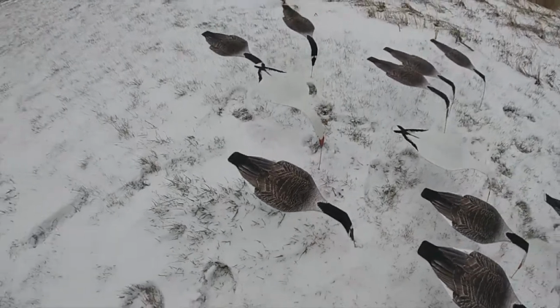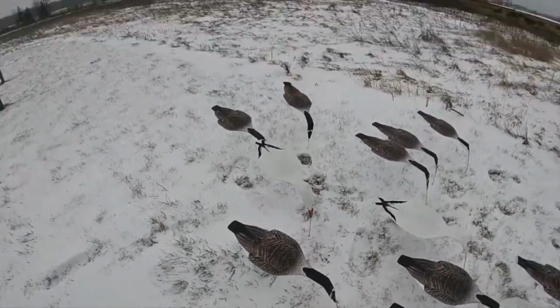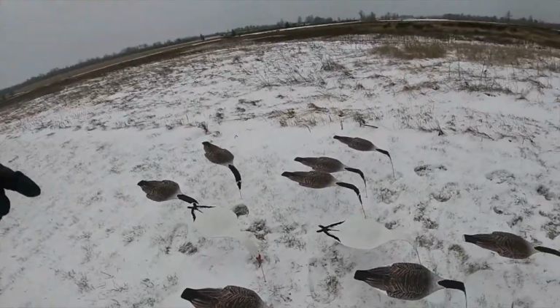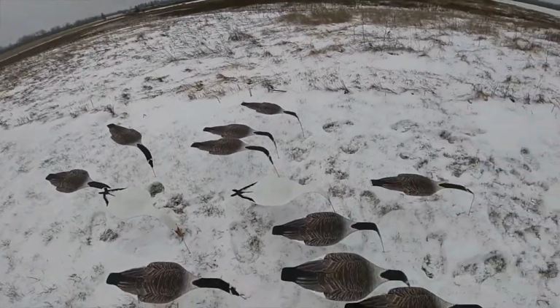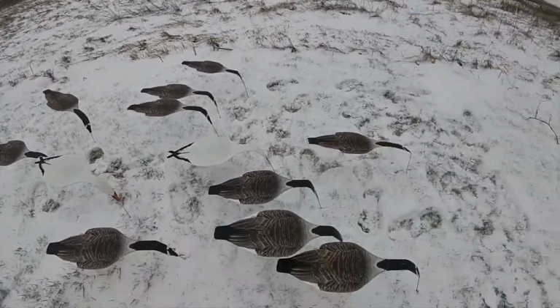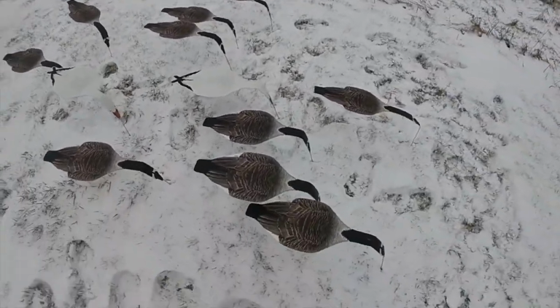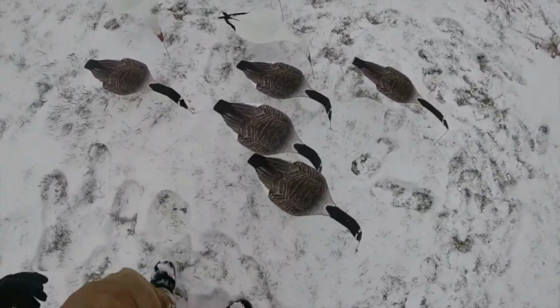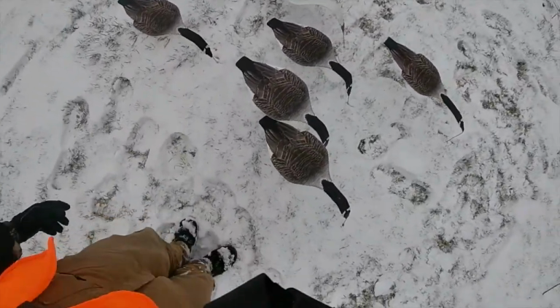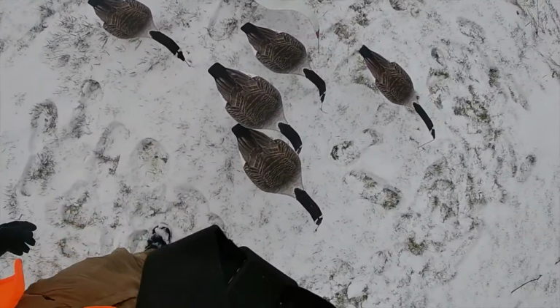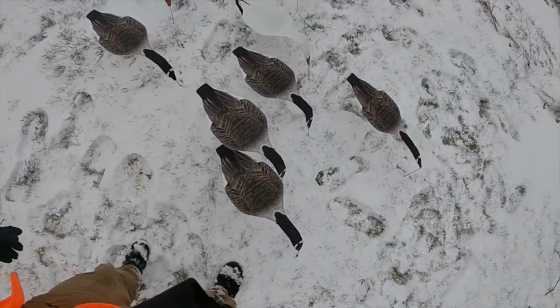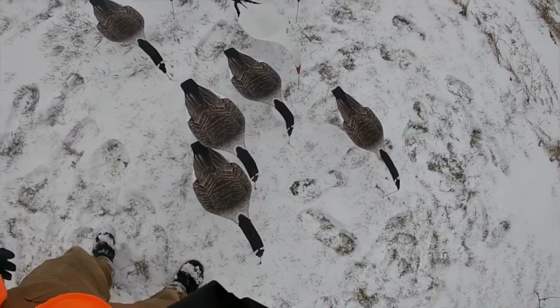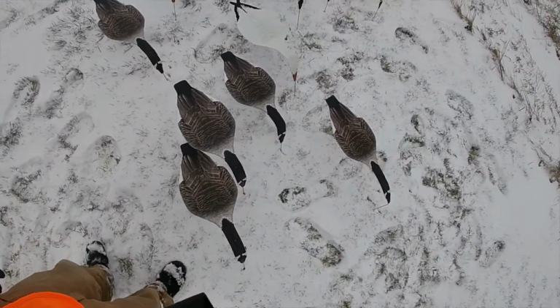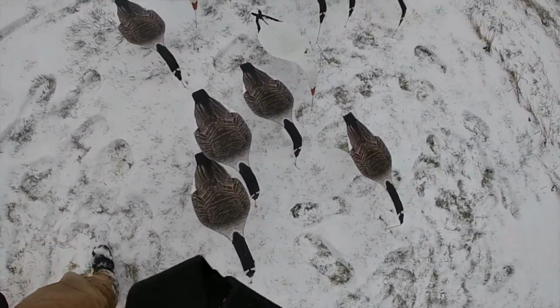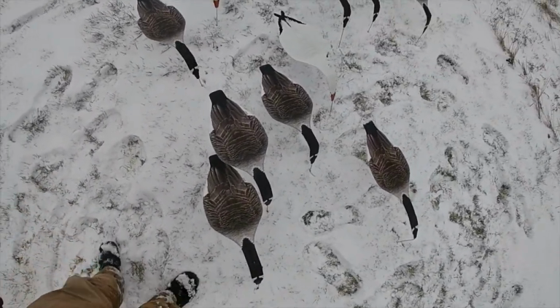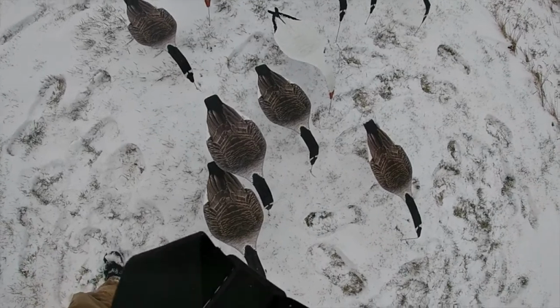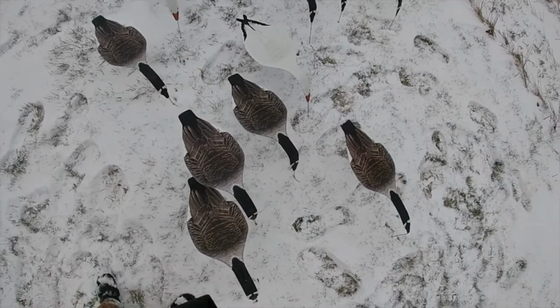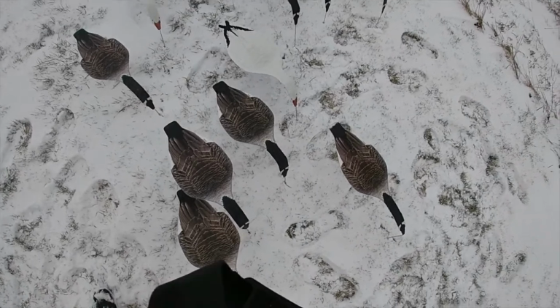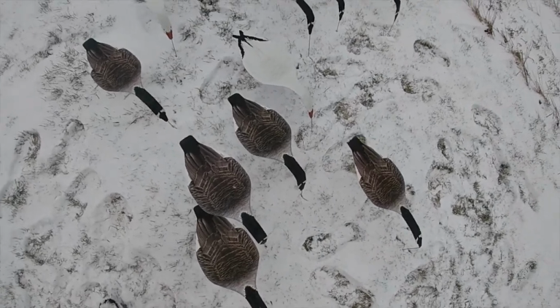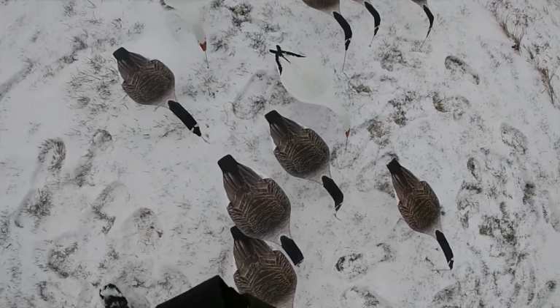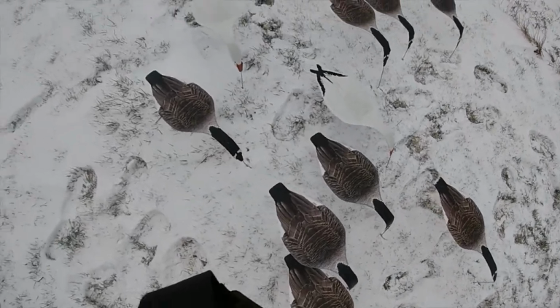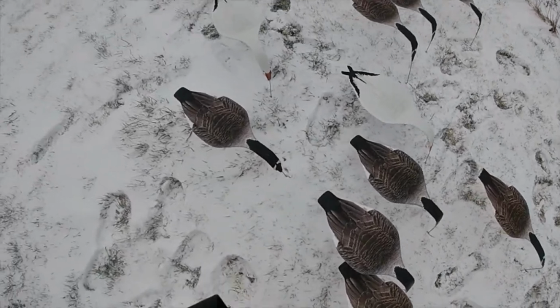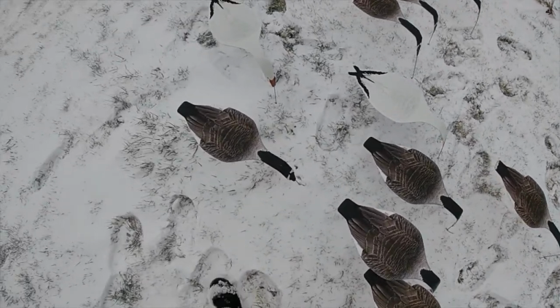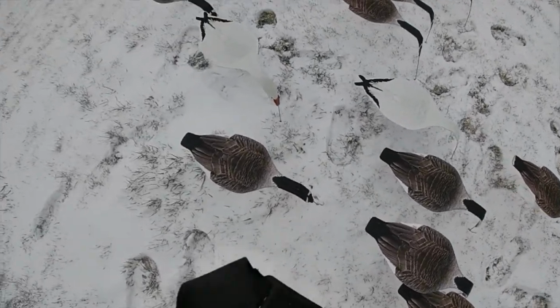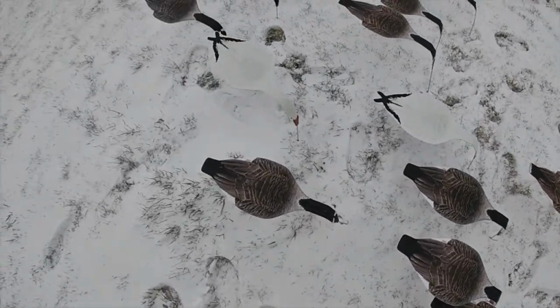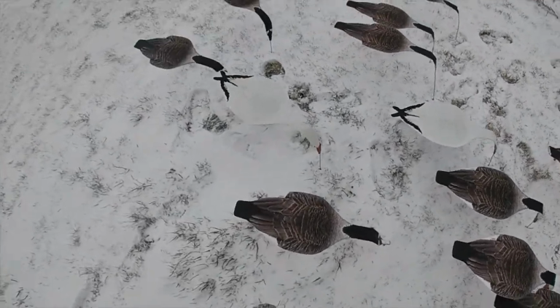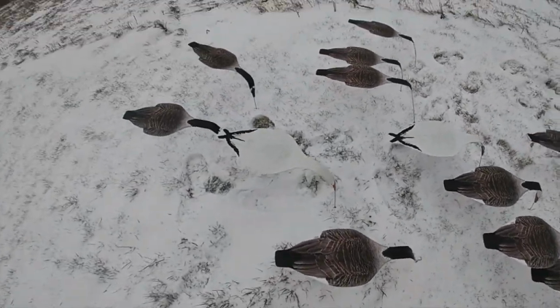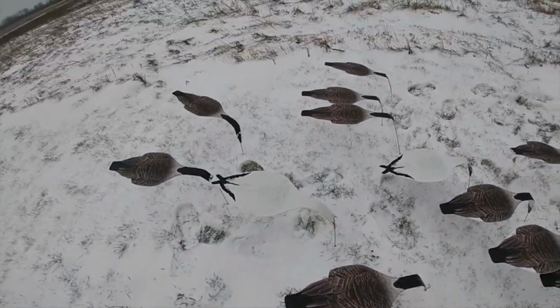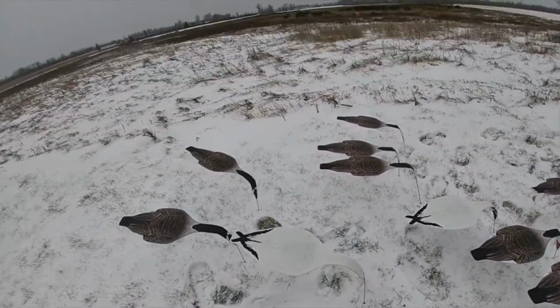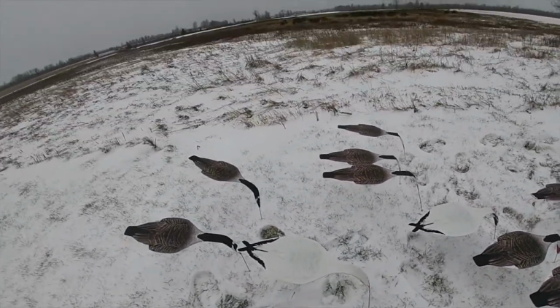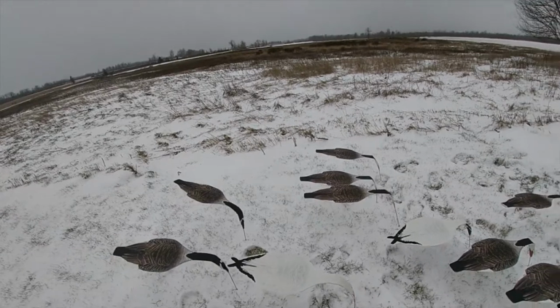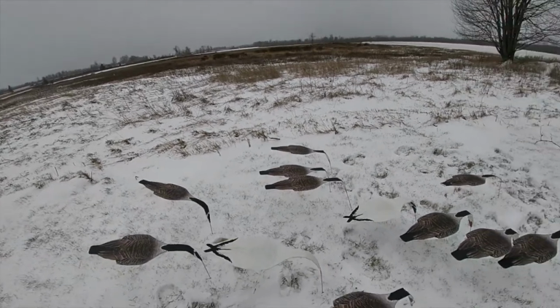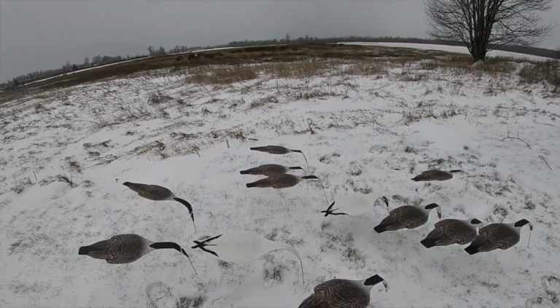I like these most because when the geese are circling overhead over your blinds, they're going to see these and they're not going to get lost like my real geese silos that I have.